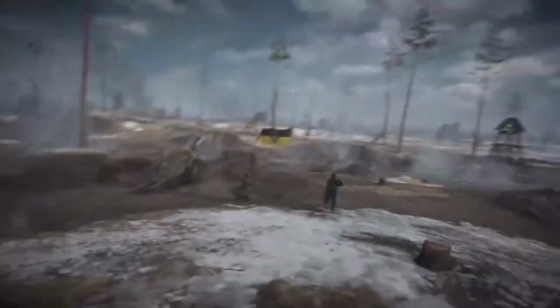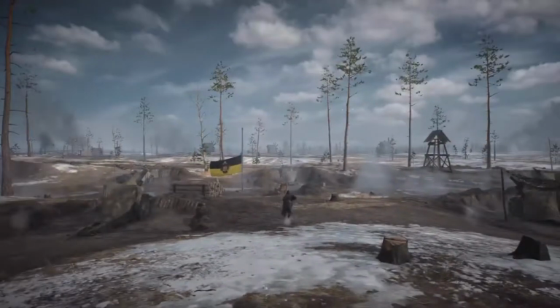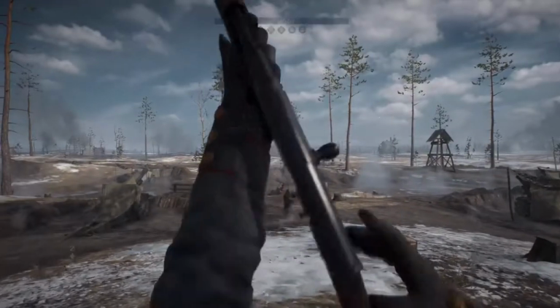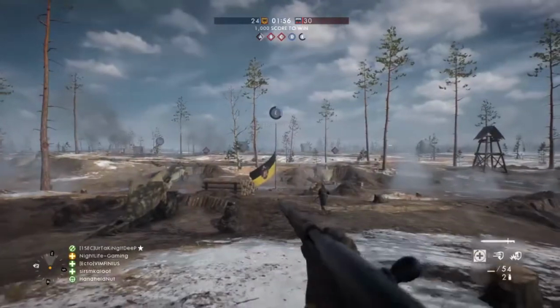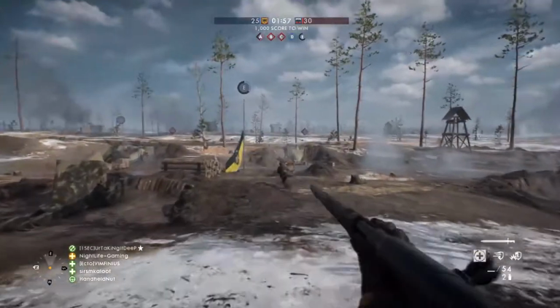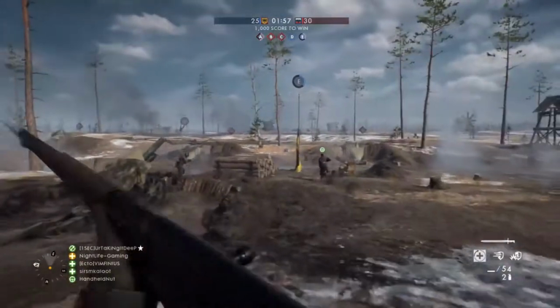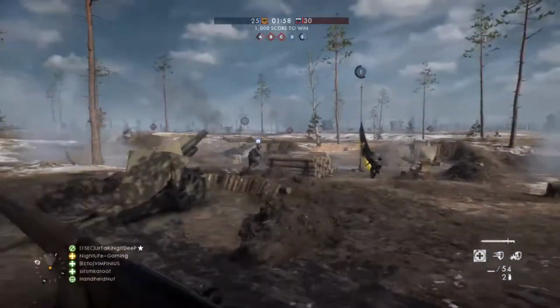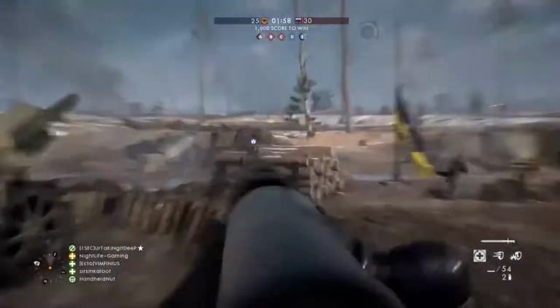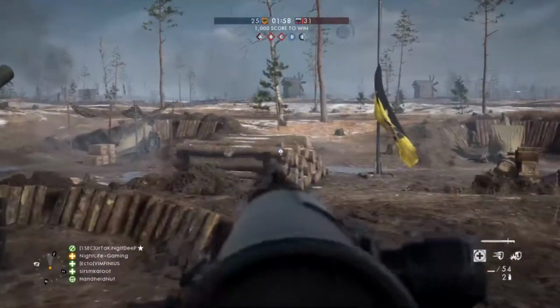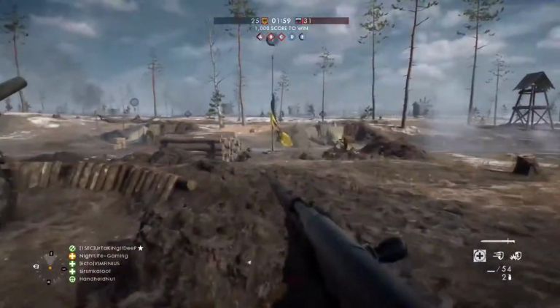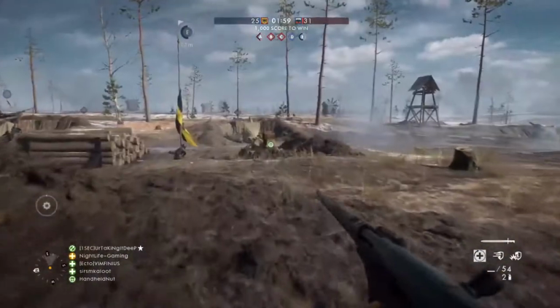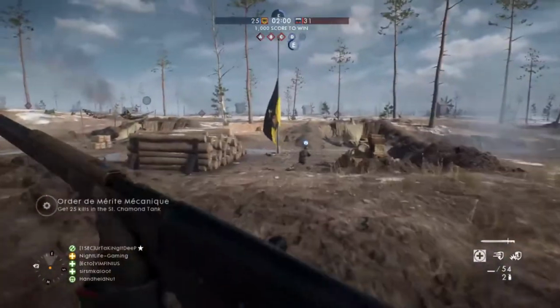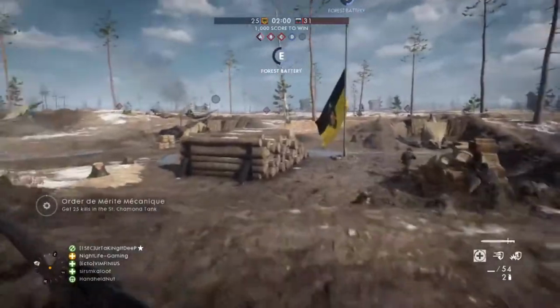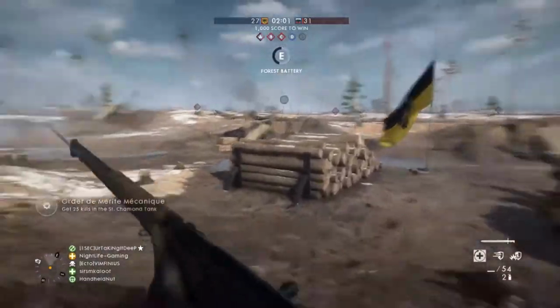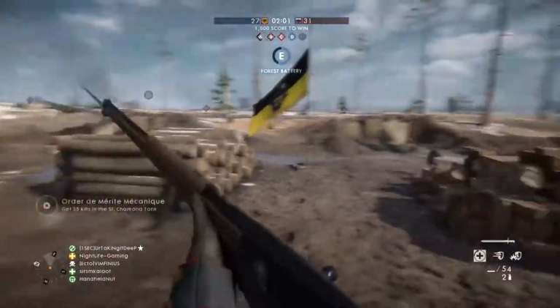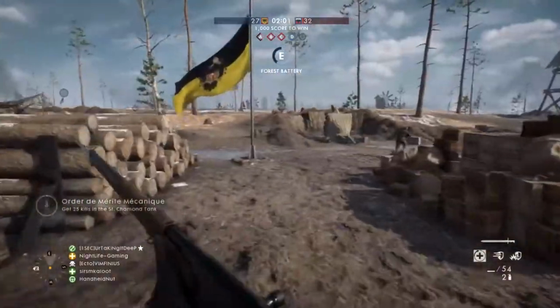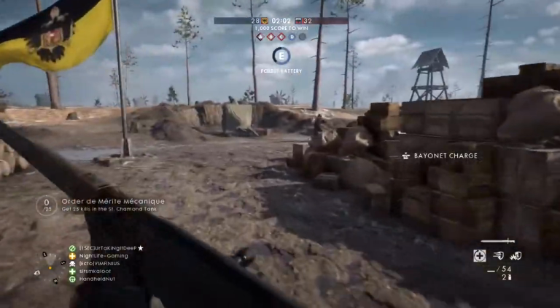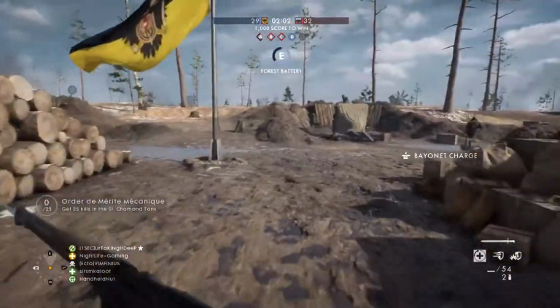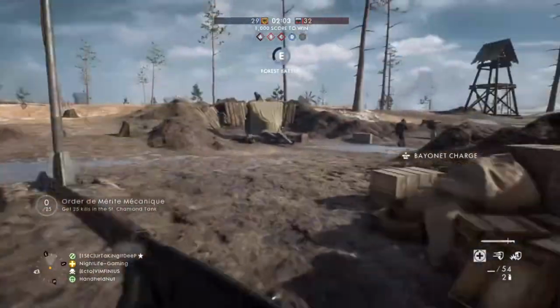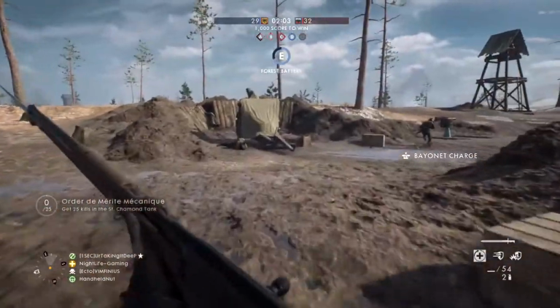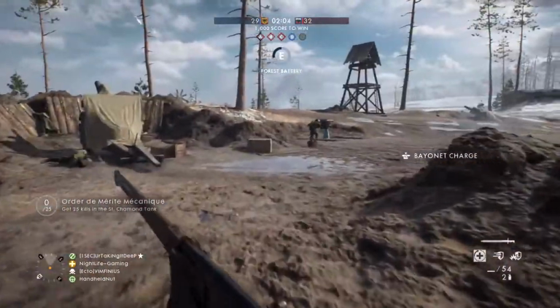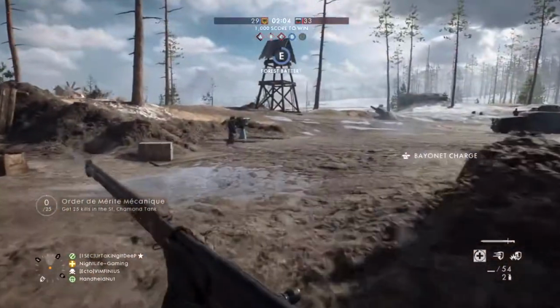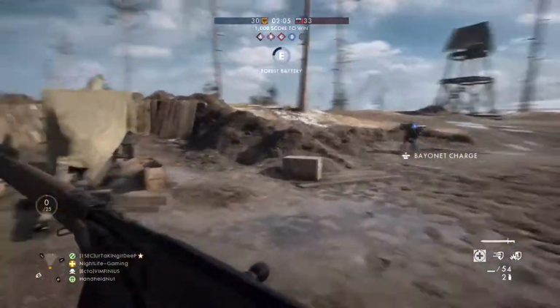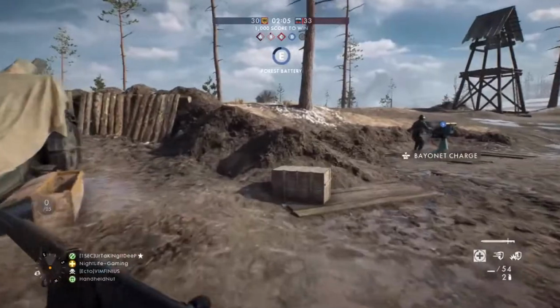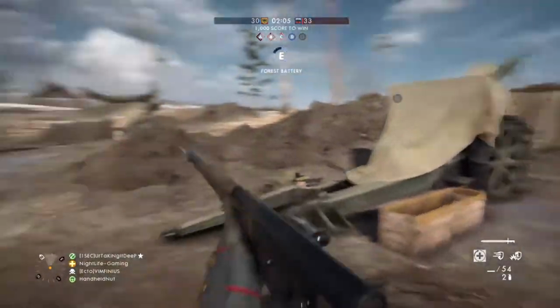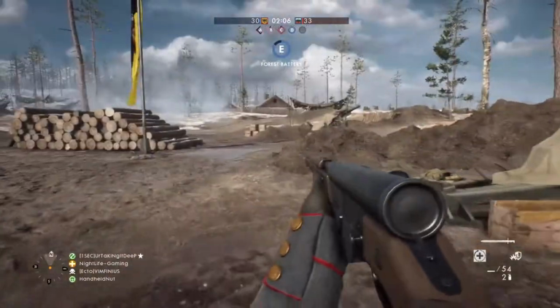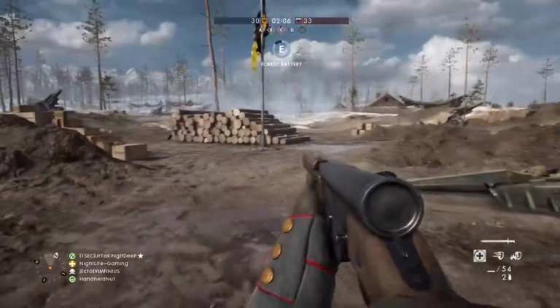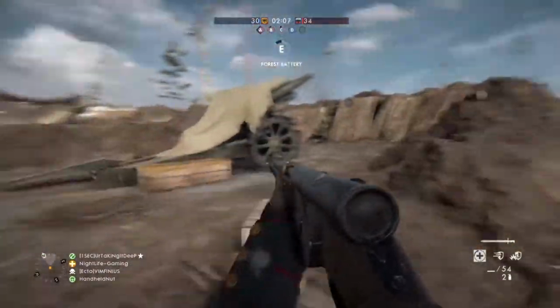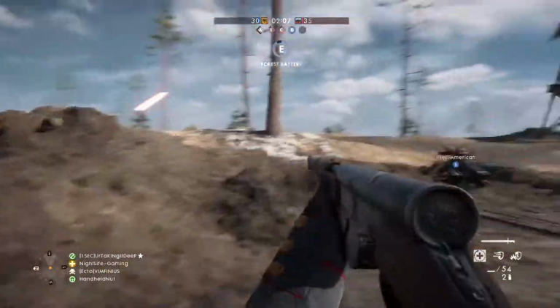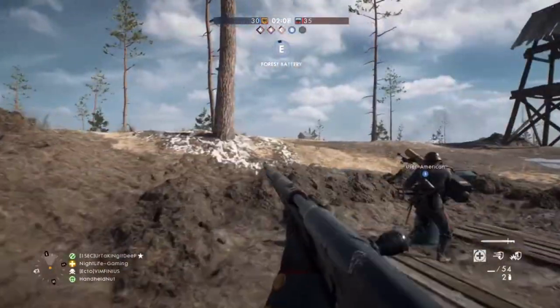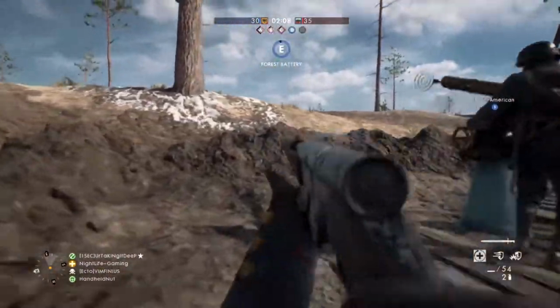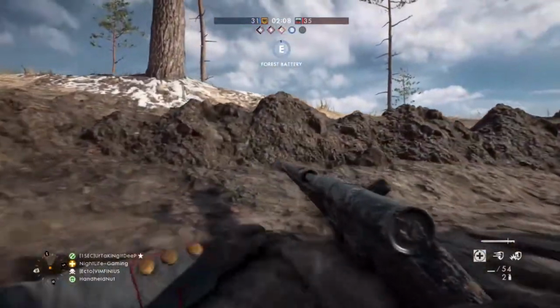Alright guys, first spawn here, and looks like we're losing E — that's friendly. Yeah, we're losing E. Well, so it seemed, but anyways, we're taking E now. And this map — okay, we got birds coming.